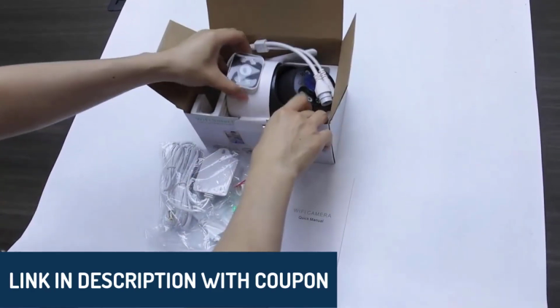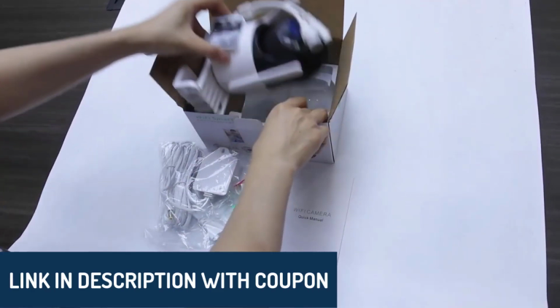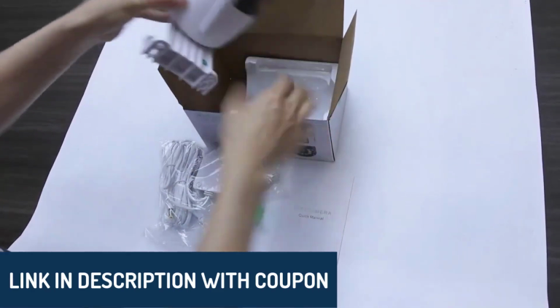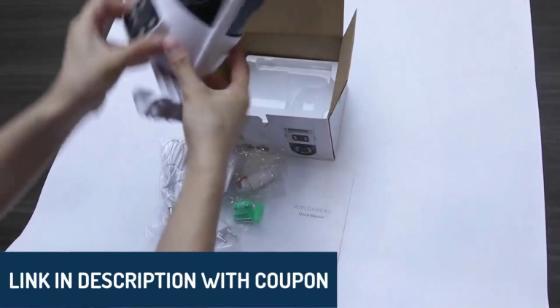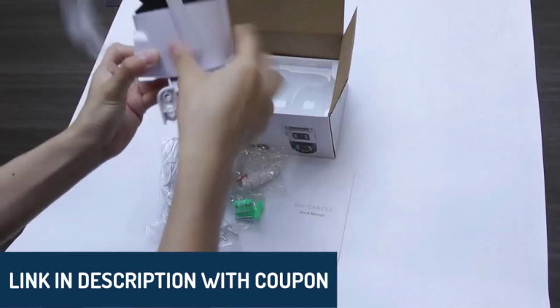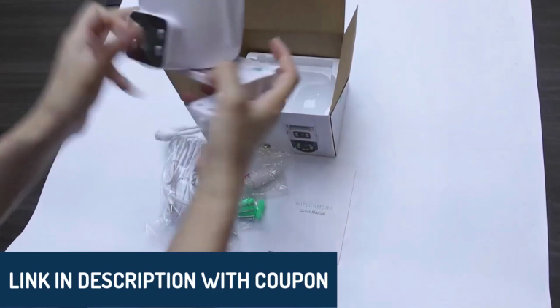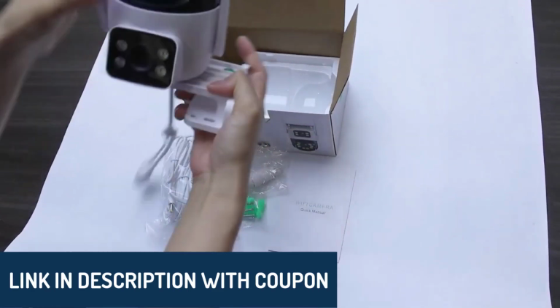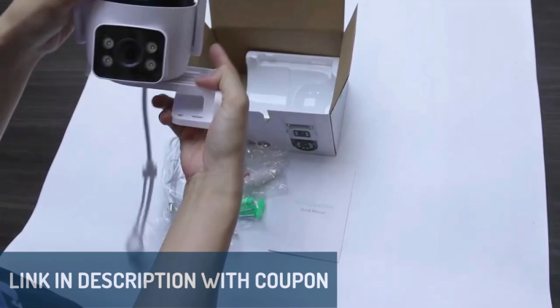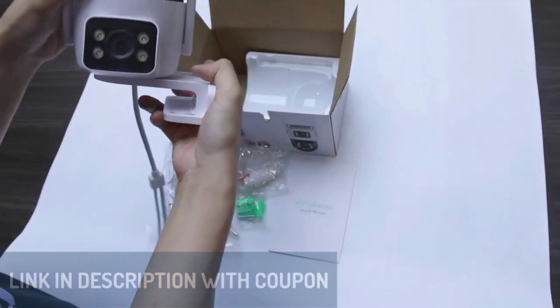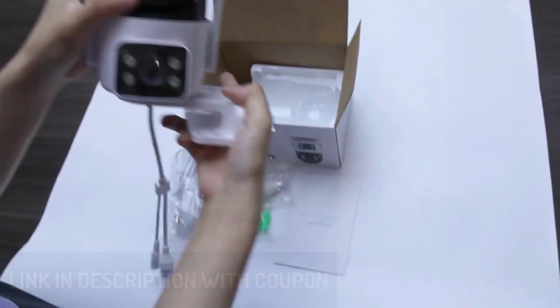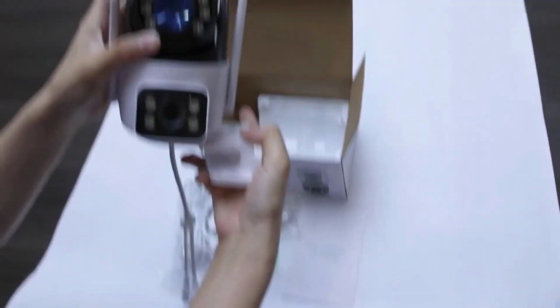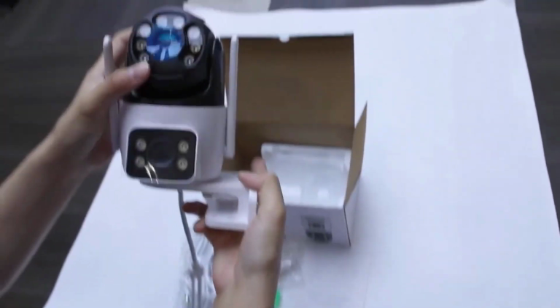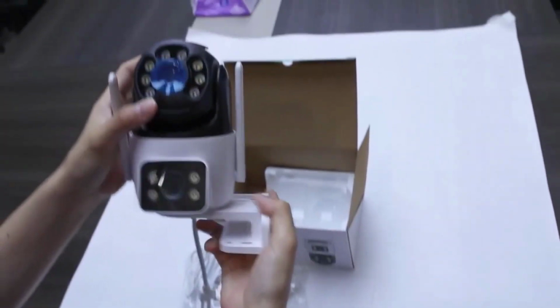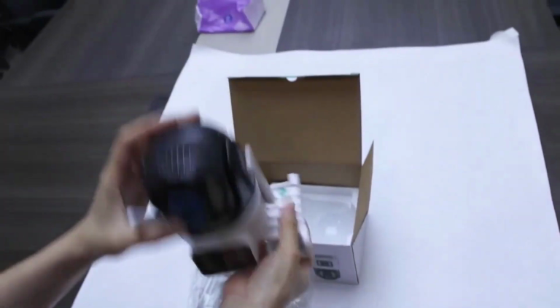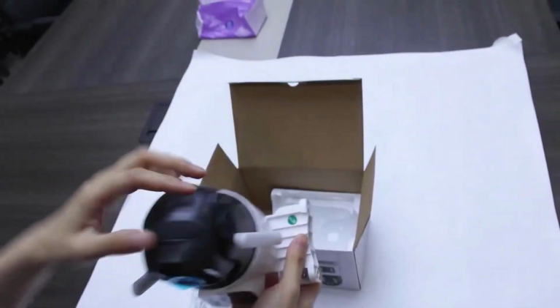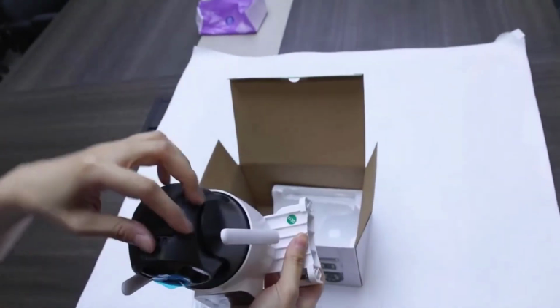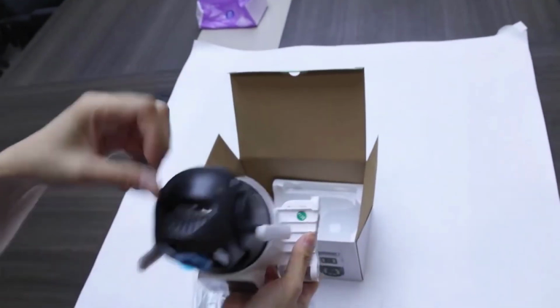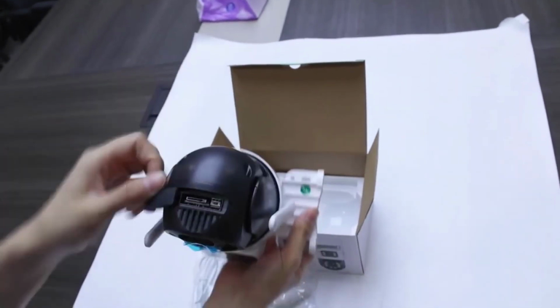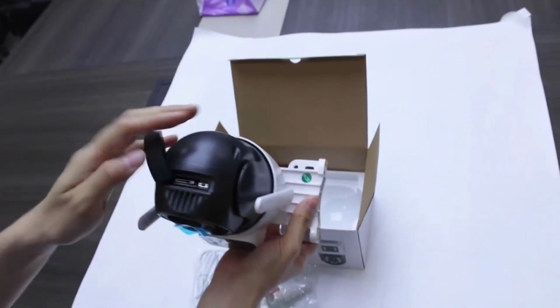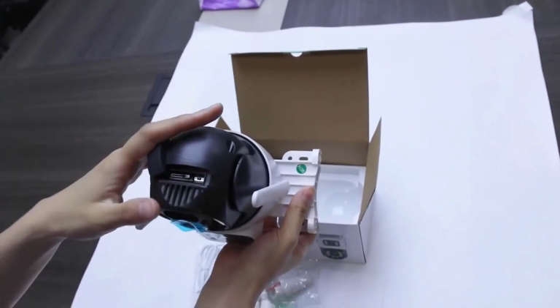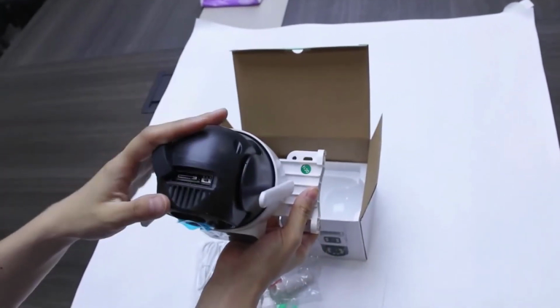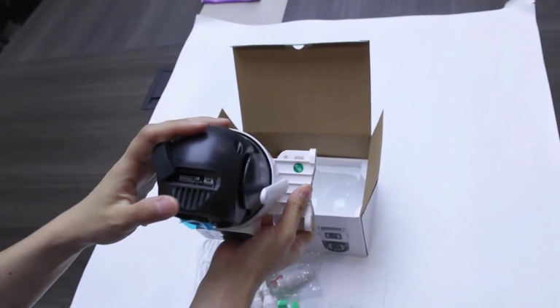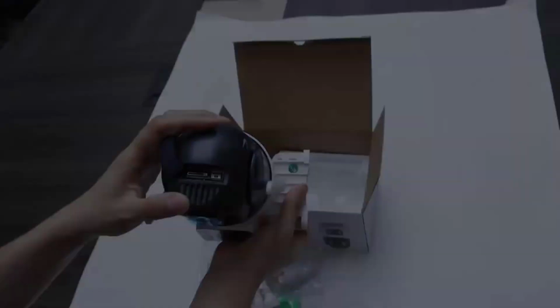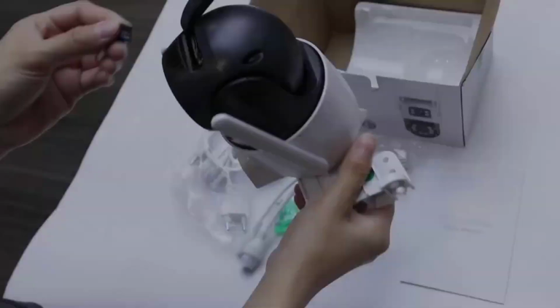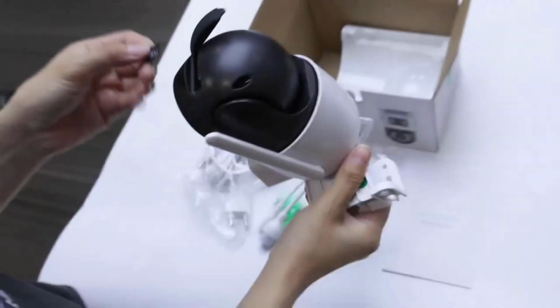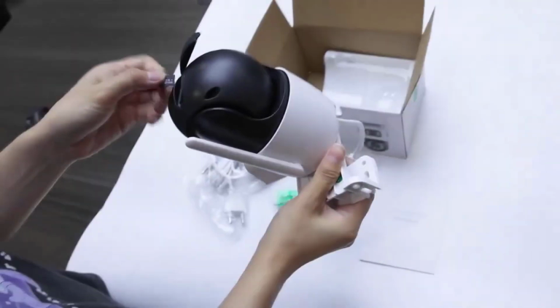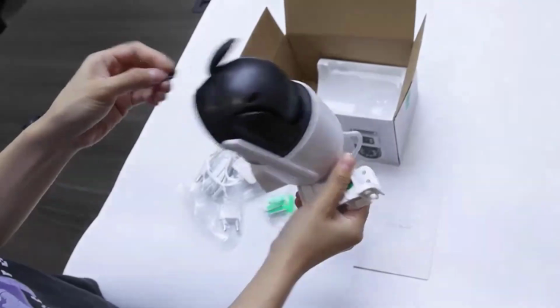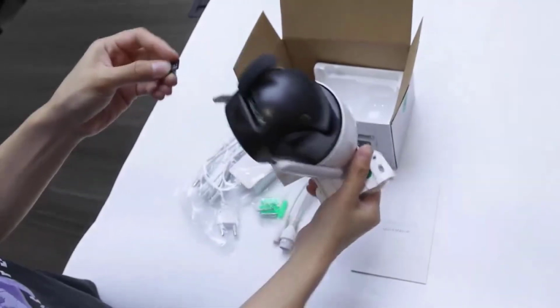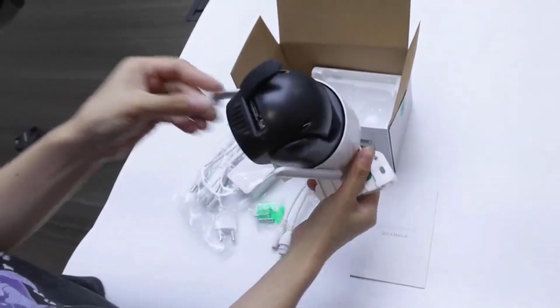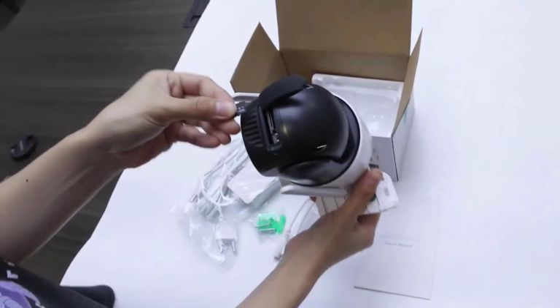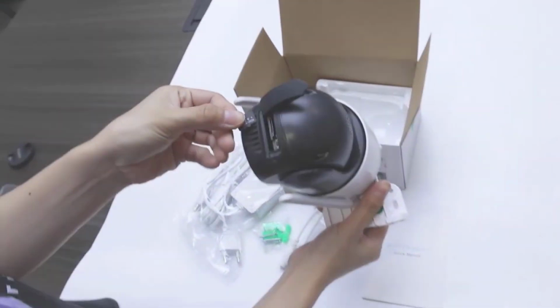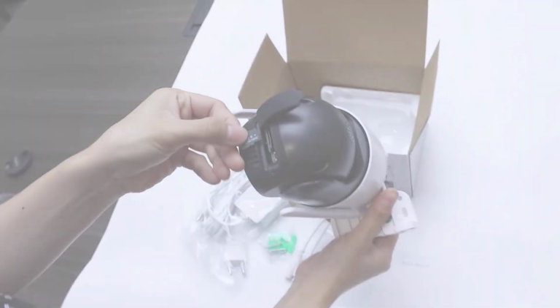This list is based on our personal opinions, and we considered a mix of ratings, reviews, popularity, pricing, quality, durability, and more.